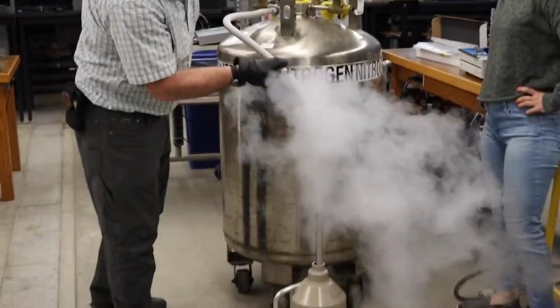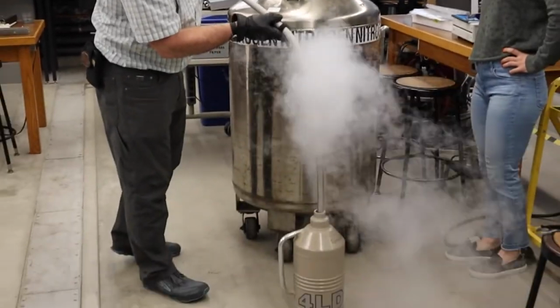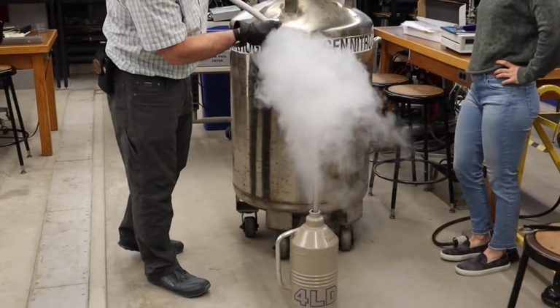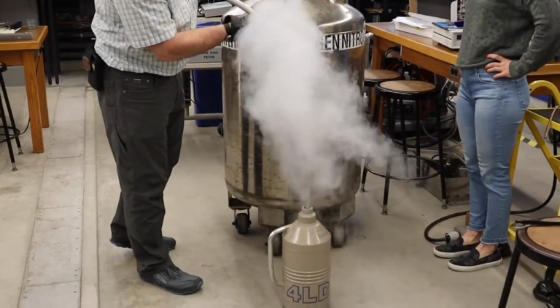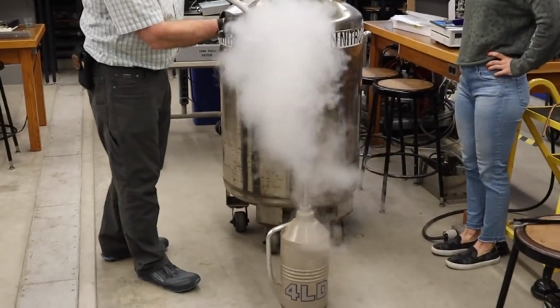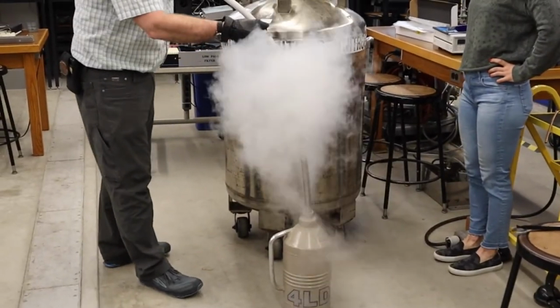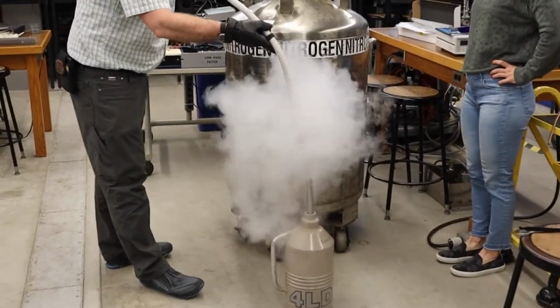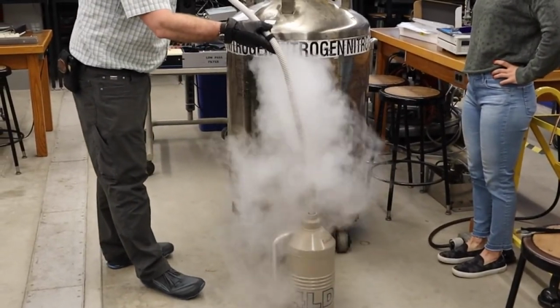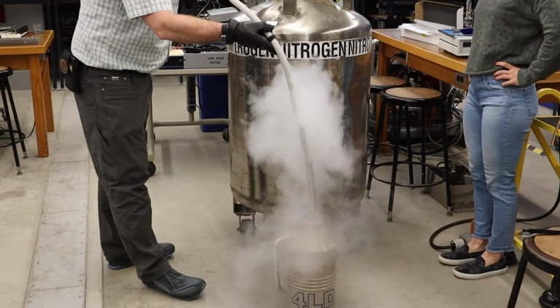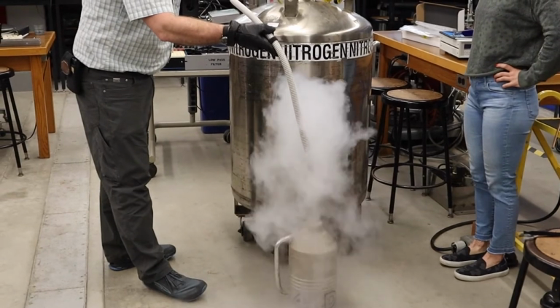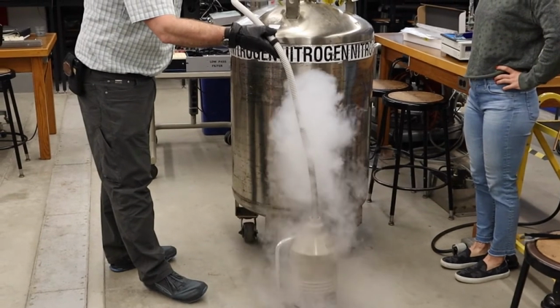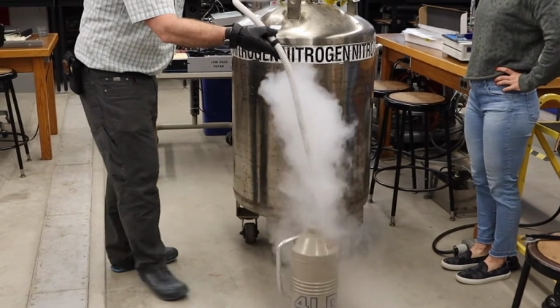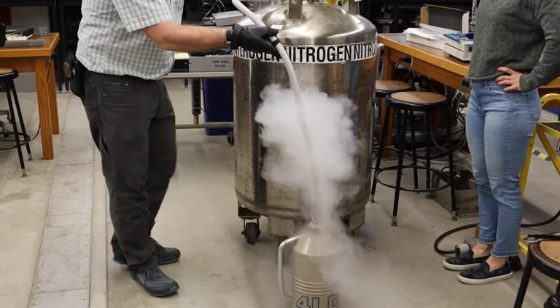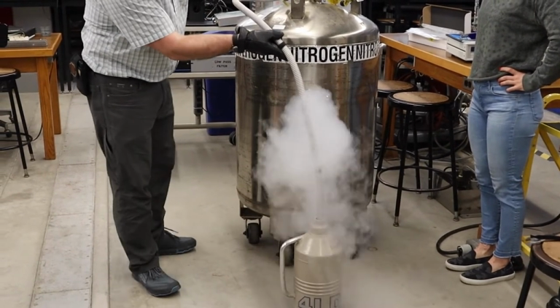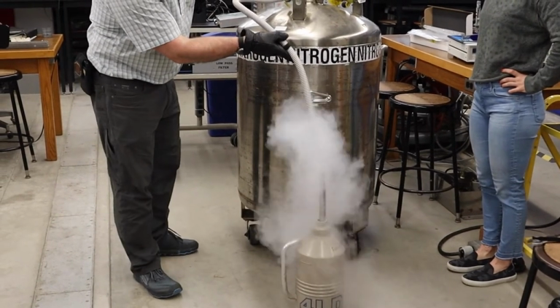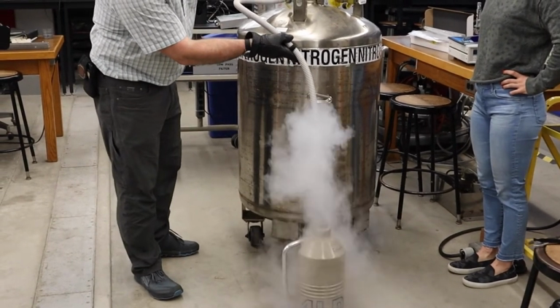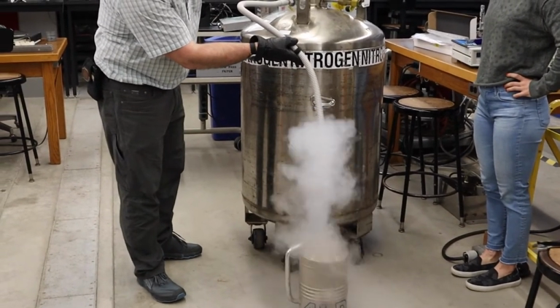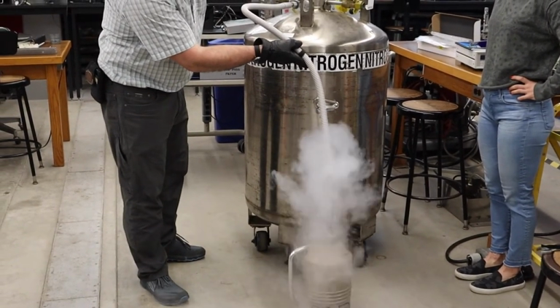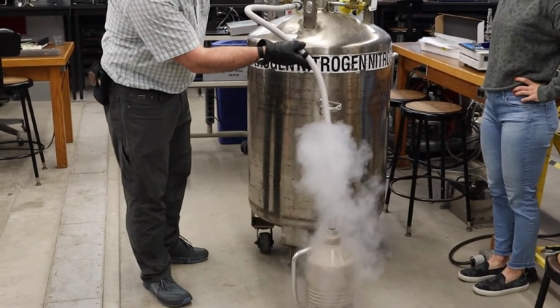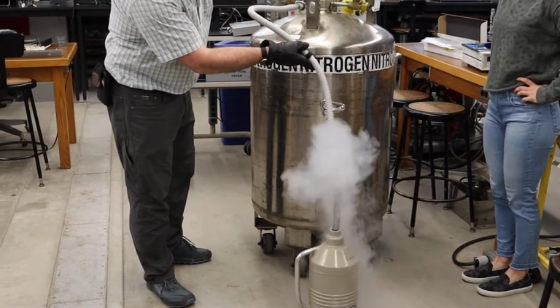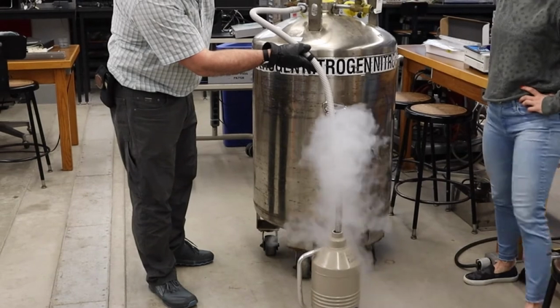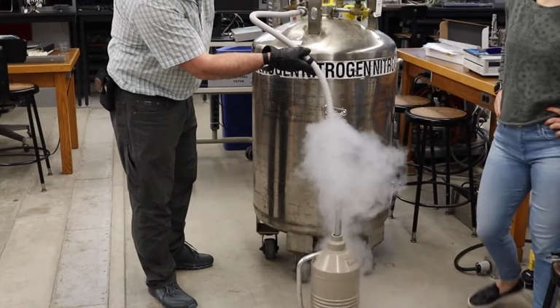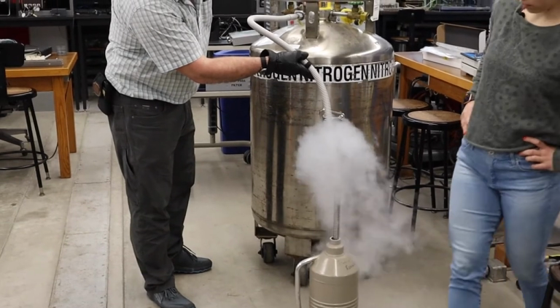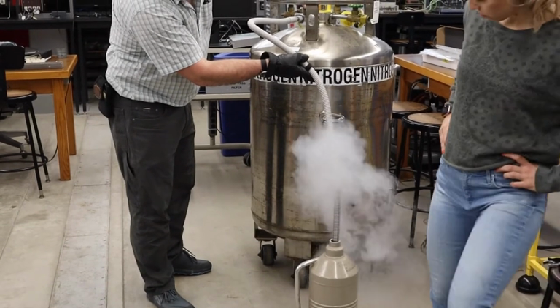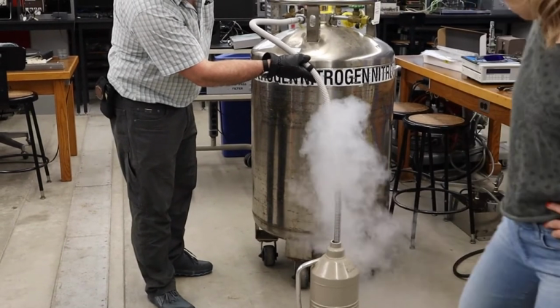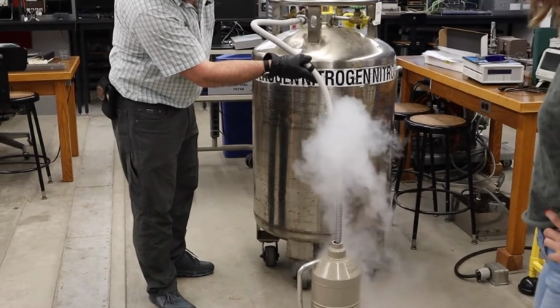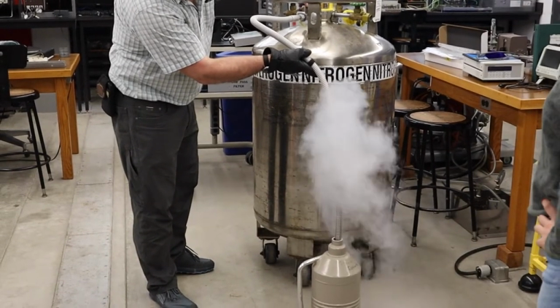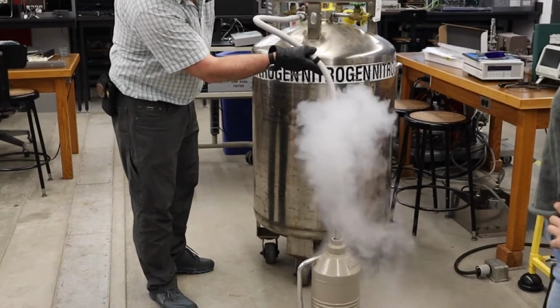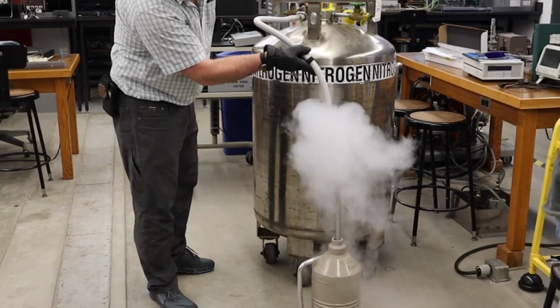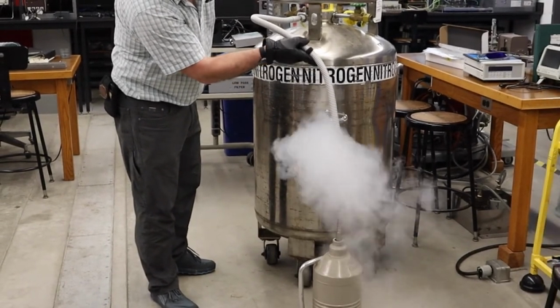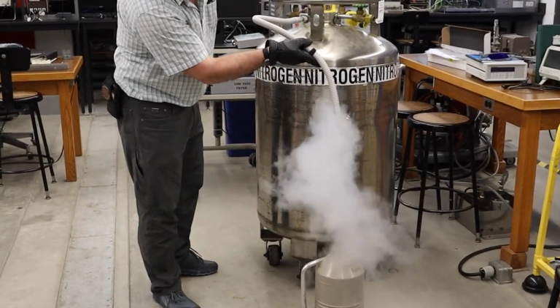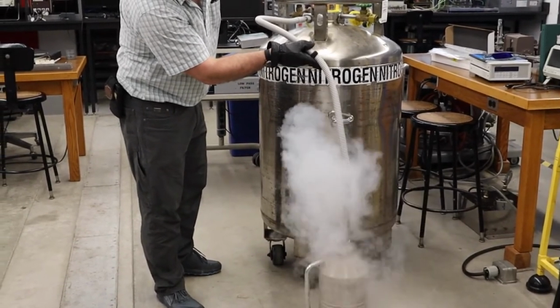We went to the Science Center at Harvard University to get our liquid nitrogen, but you can get it at a lot of different places. And that entire gigantic tank is about $100 worth of liquid nitrogen.